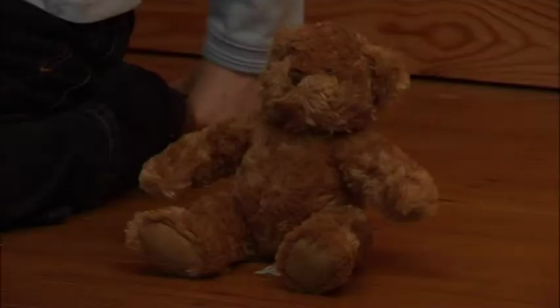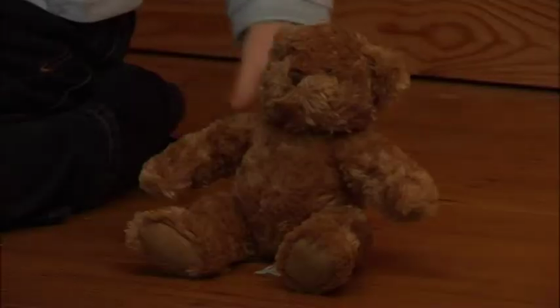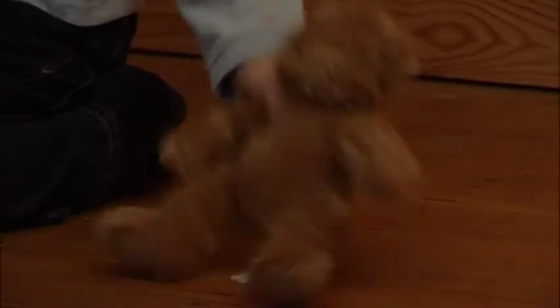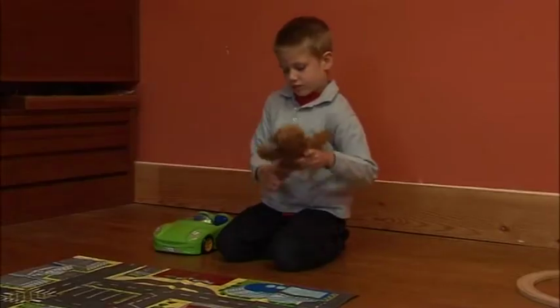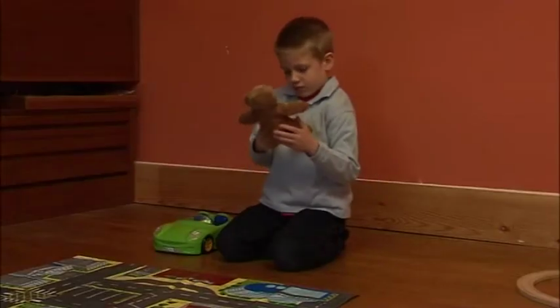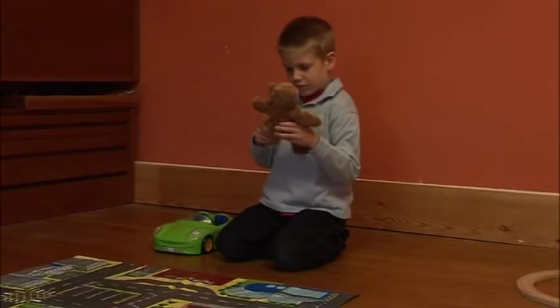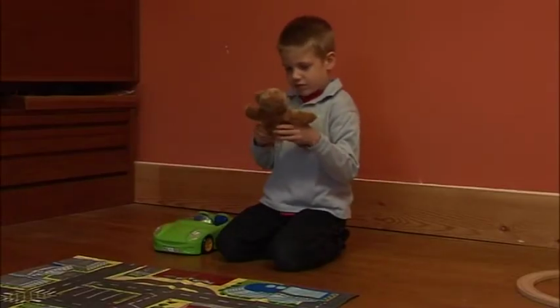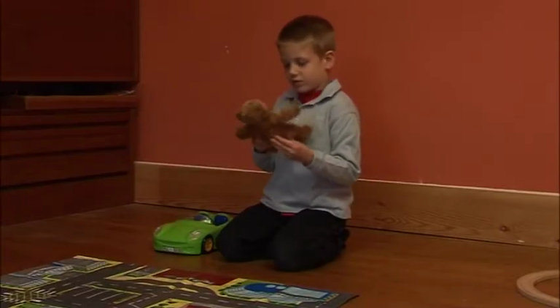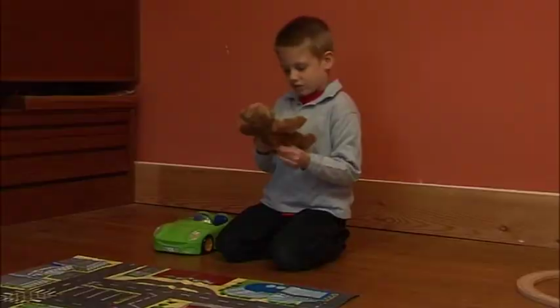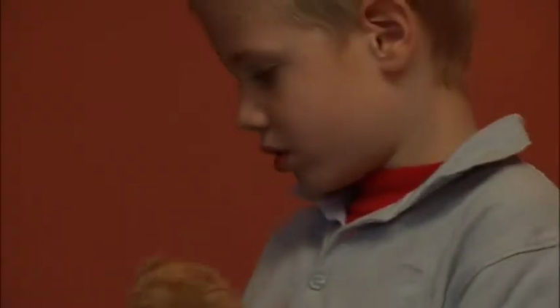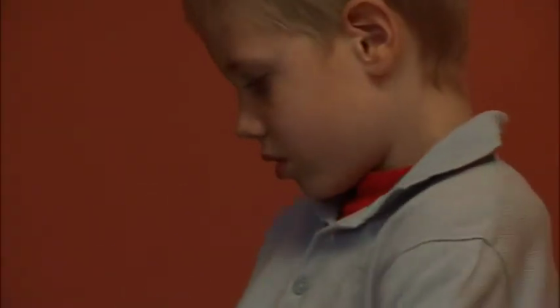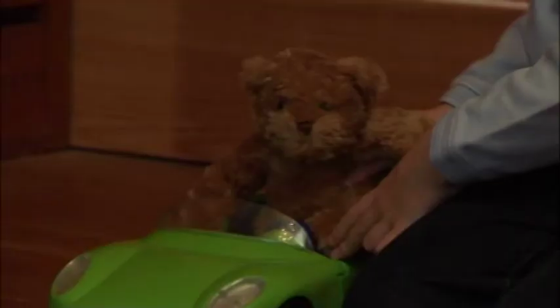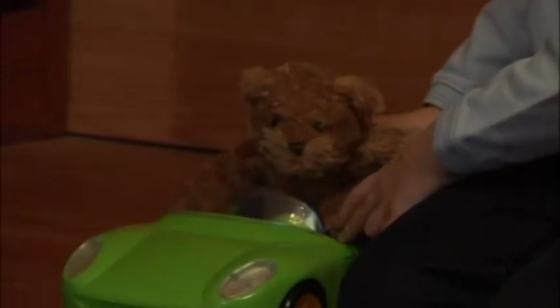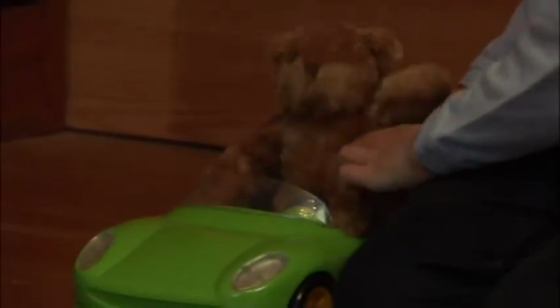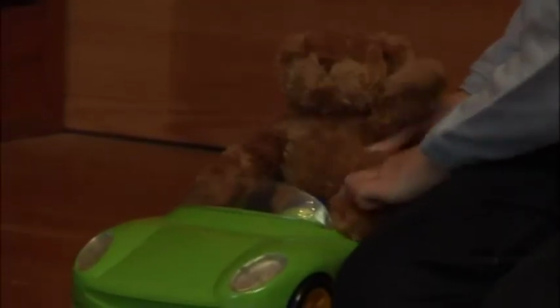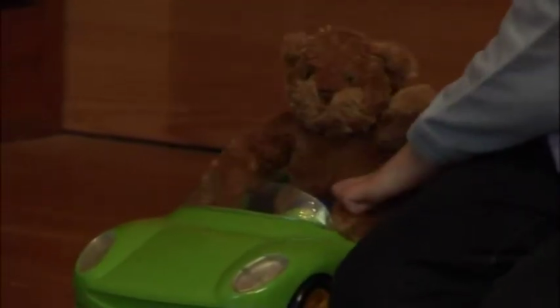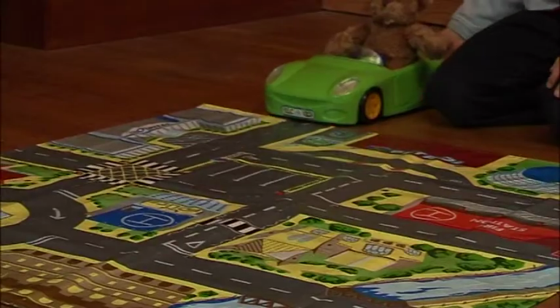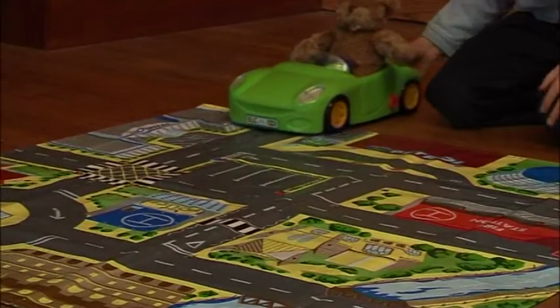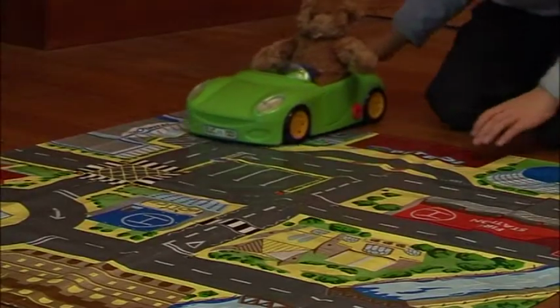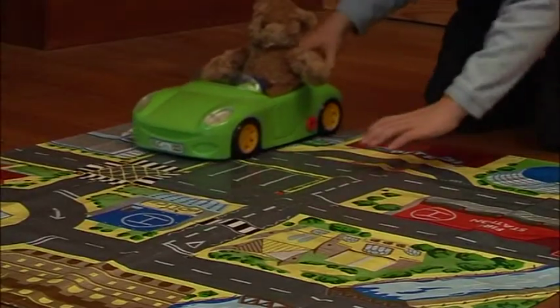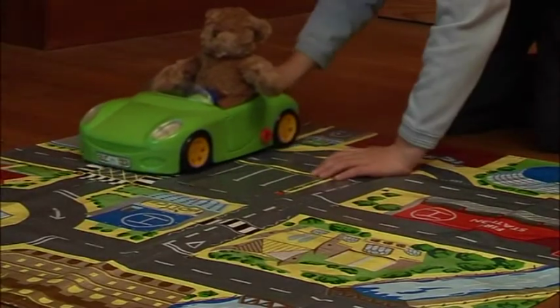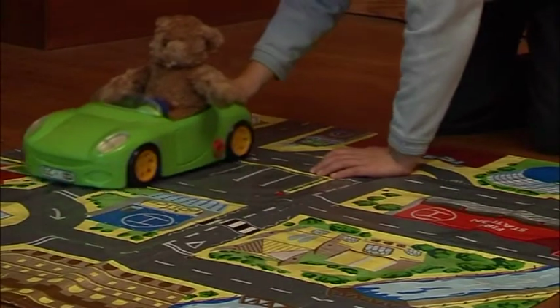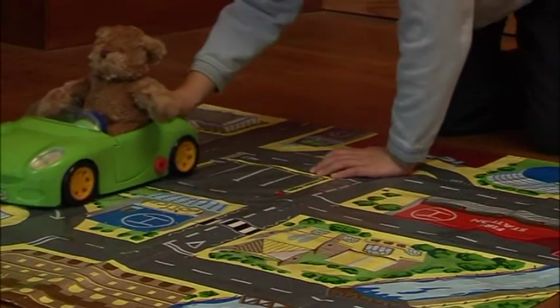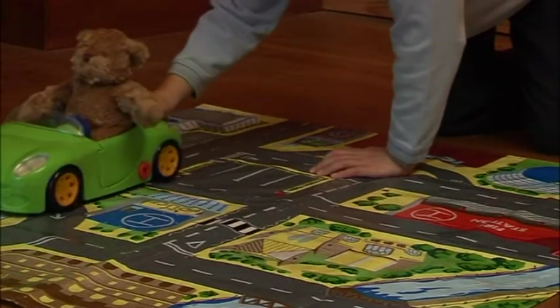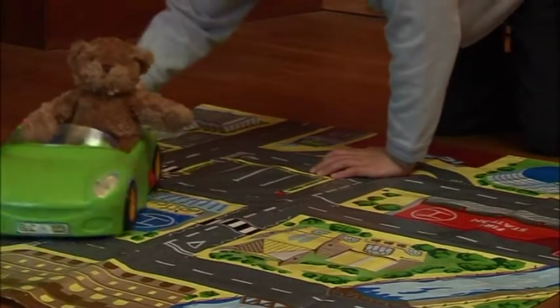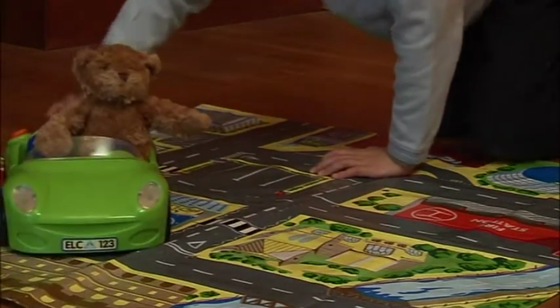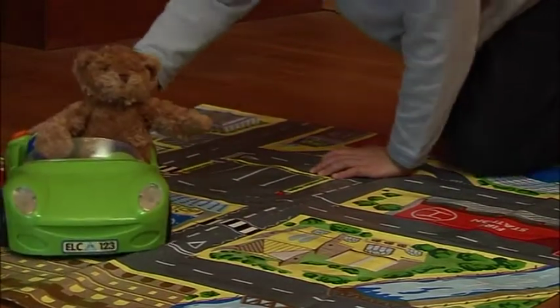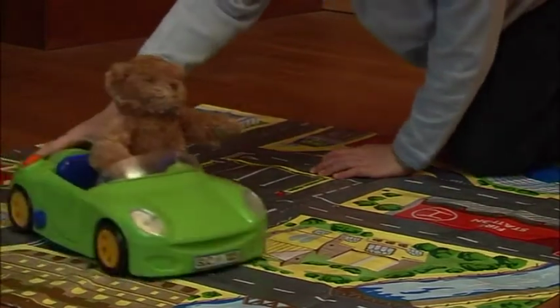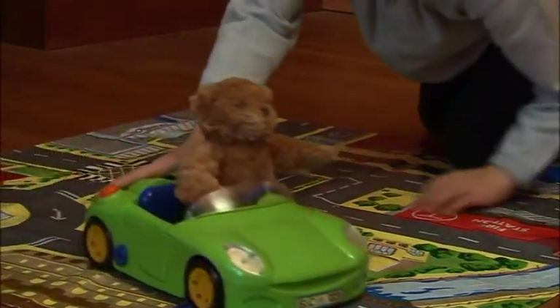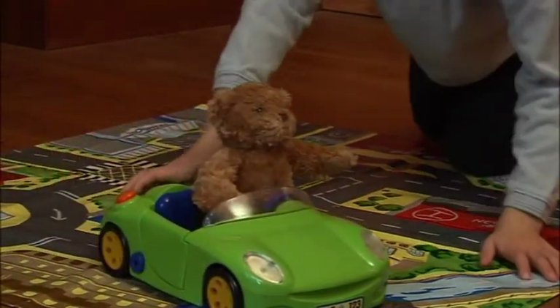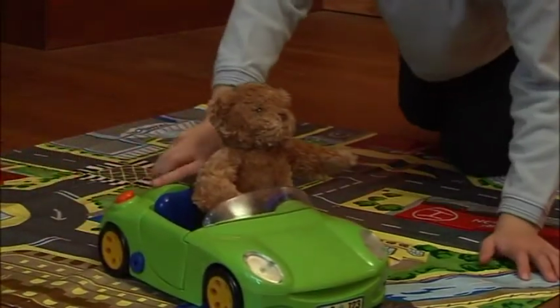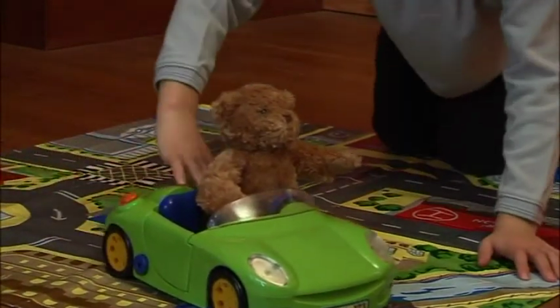Here's a teddy. Look, the teddy's in the car. Here comes the car. Beep beep. The car goes on the road.